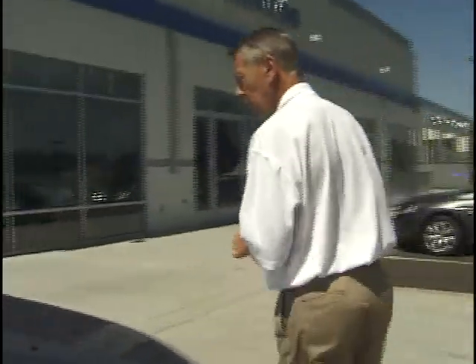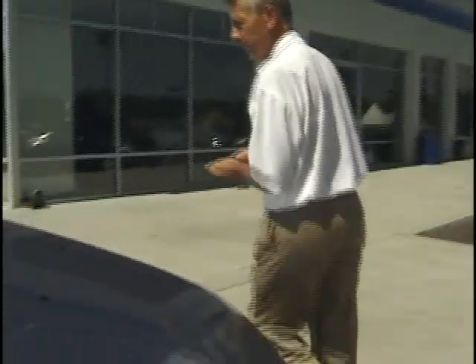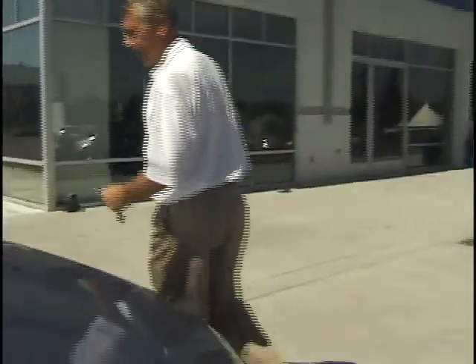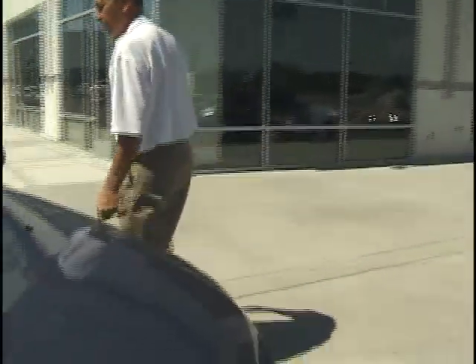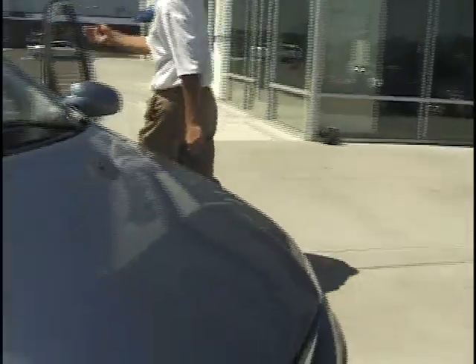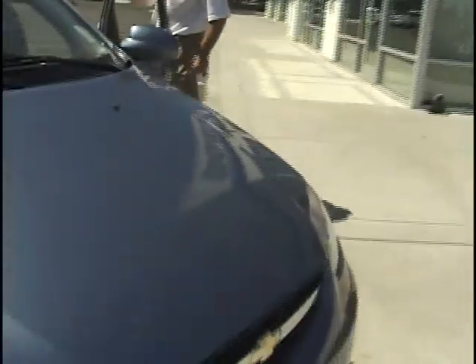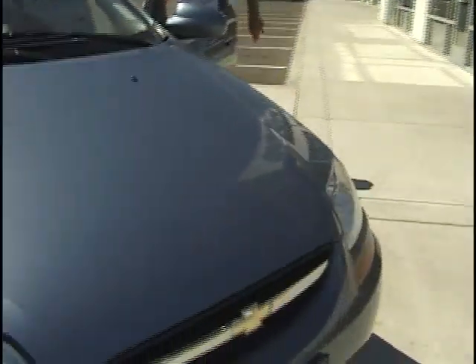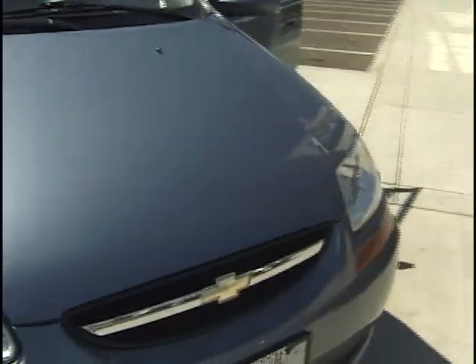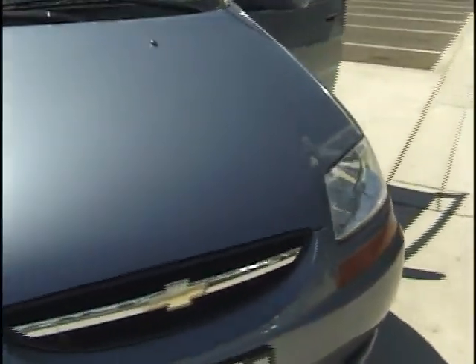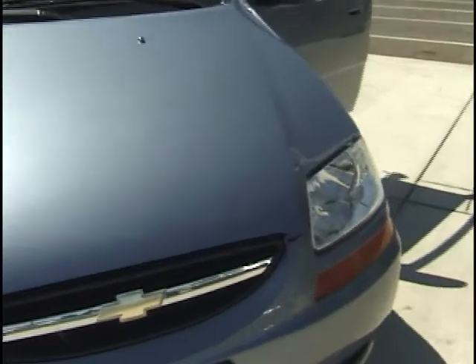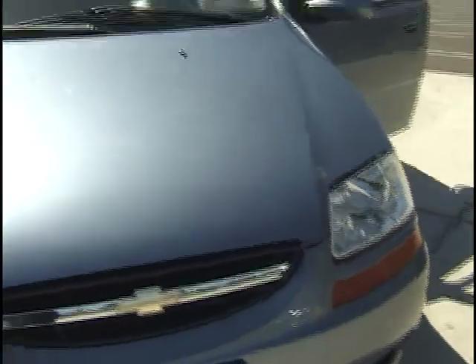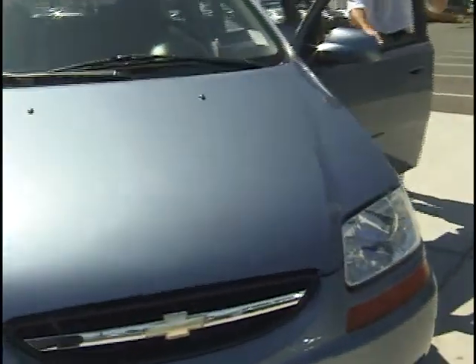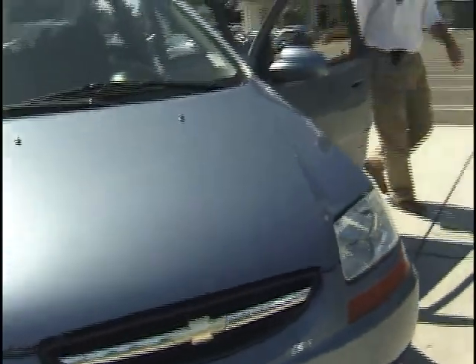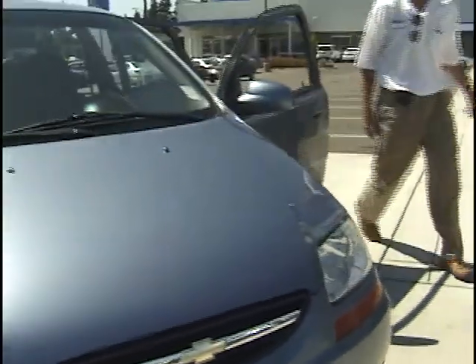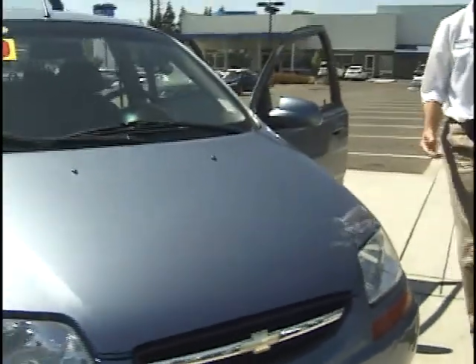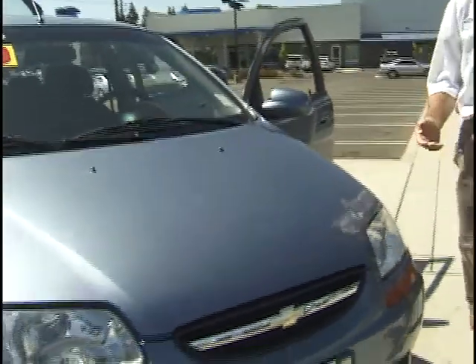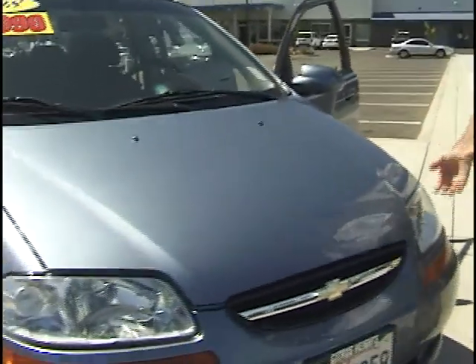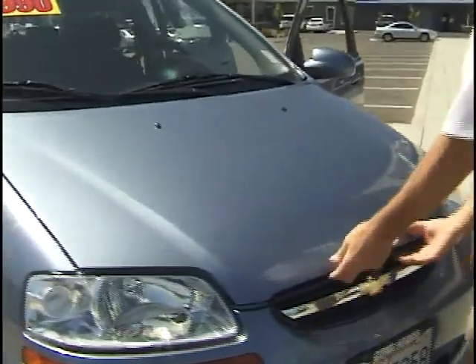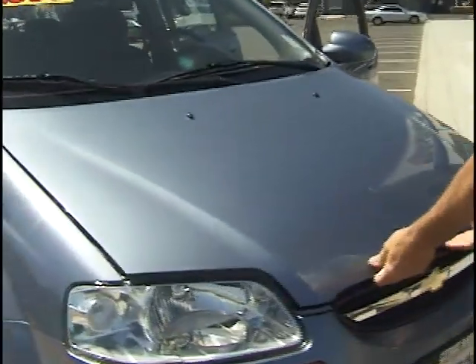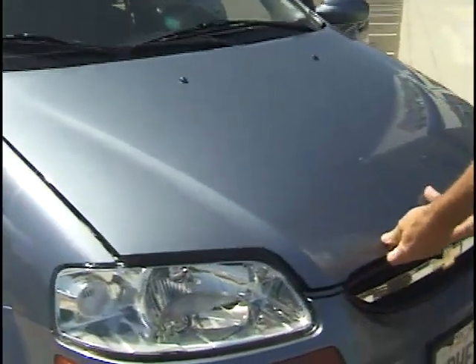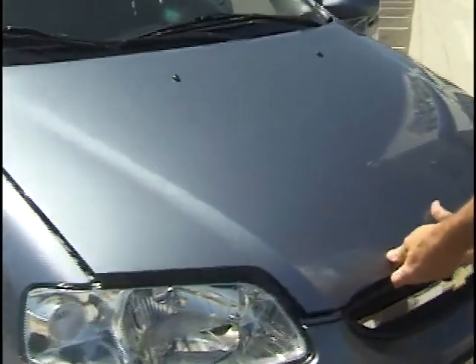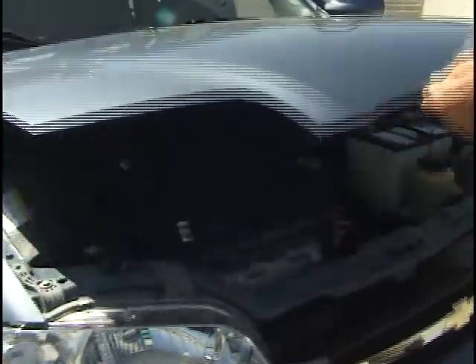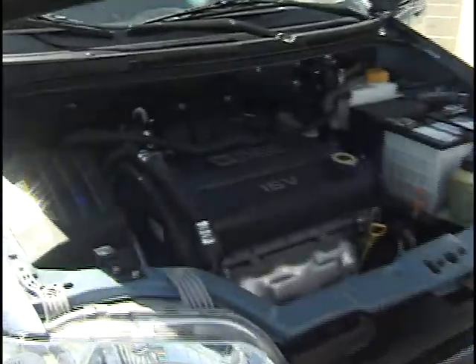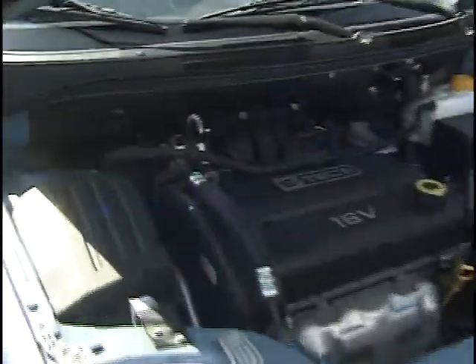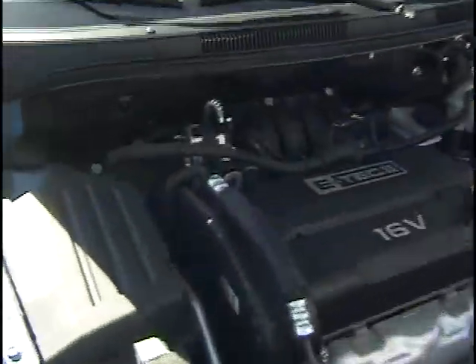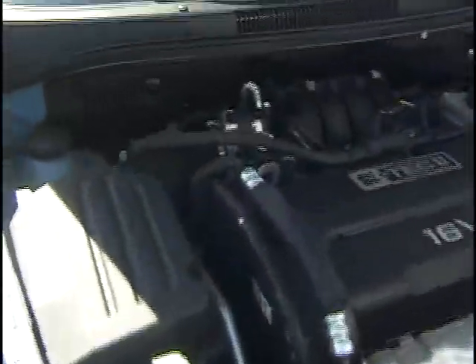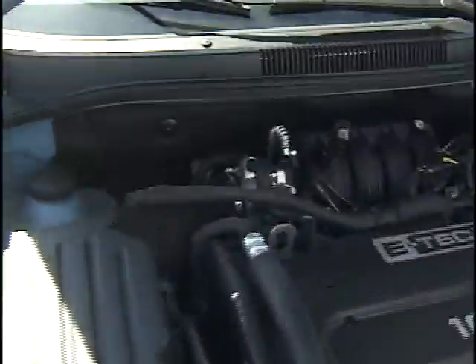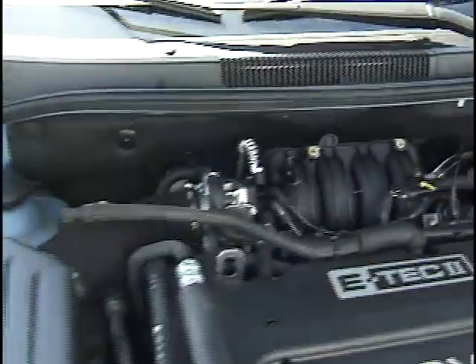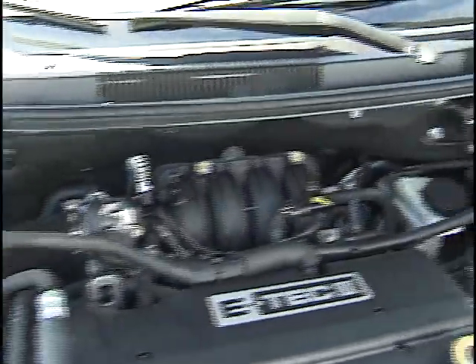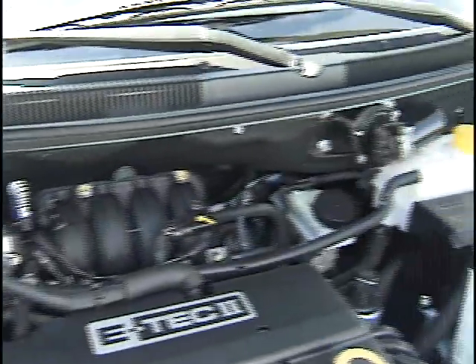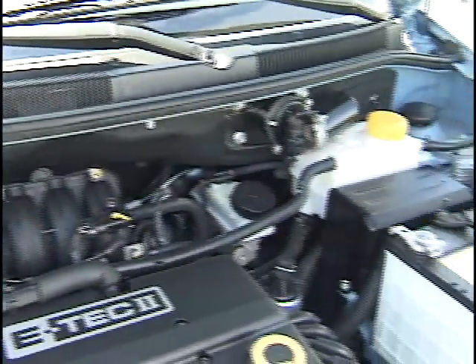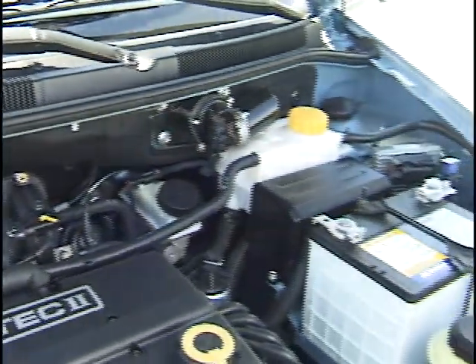Let me open up the engine for you. It still looks very clean. This is a nice little car.